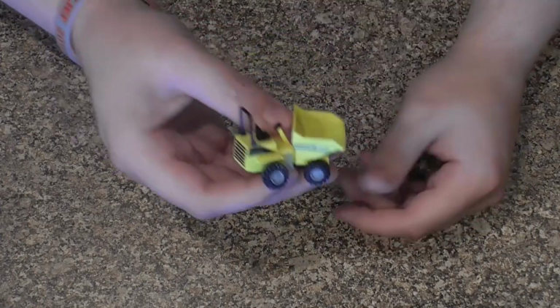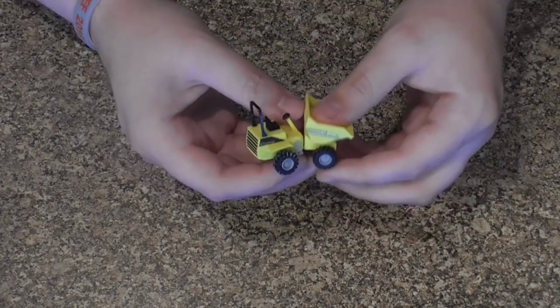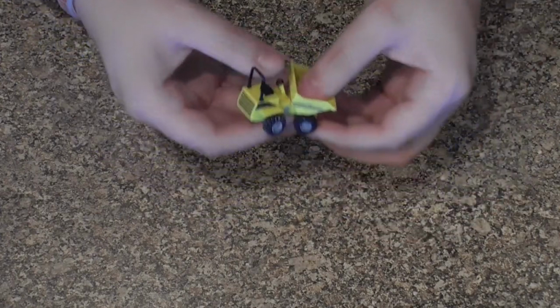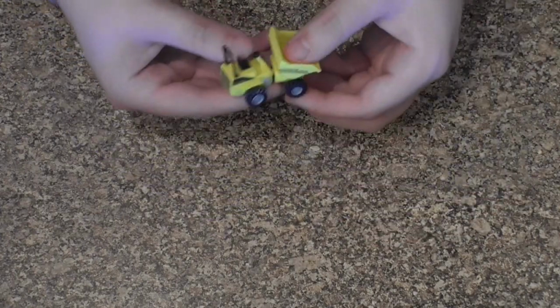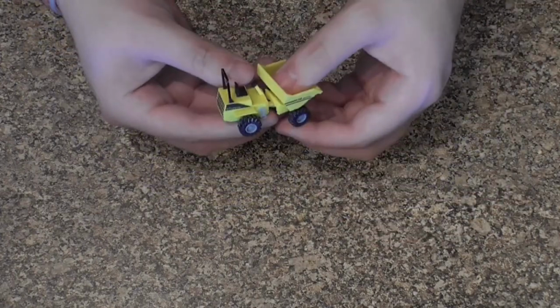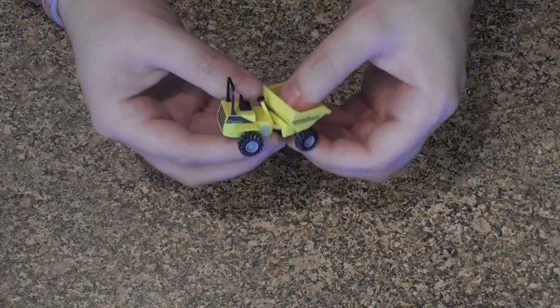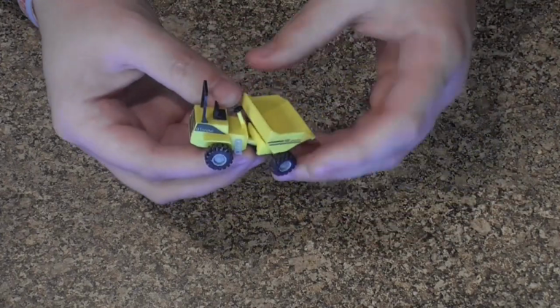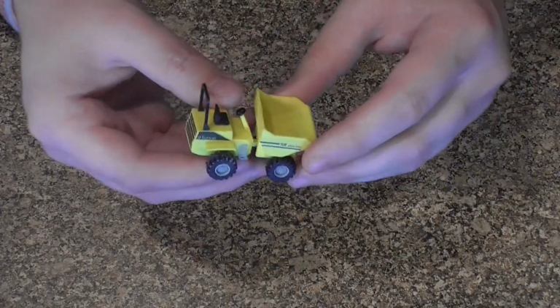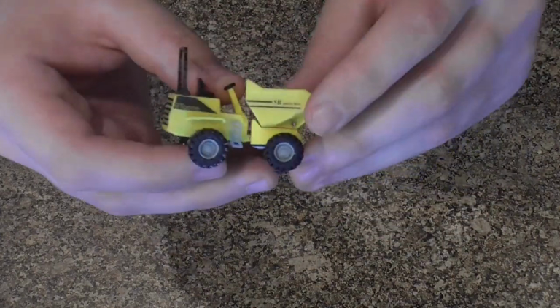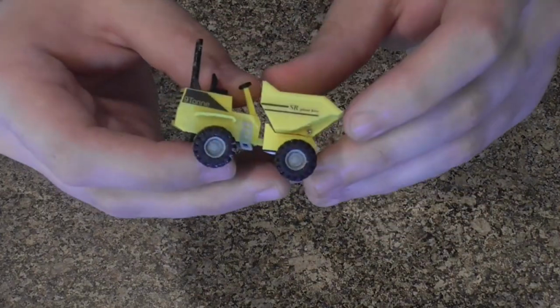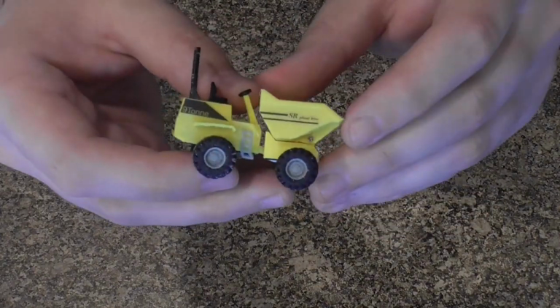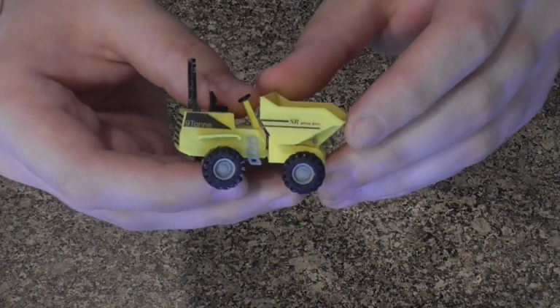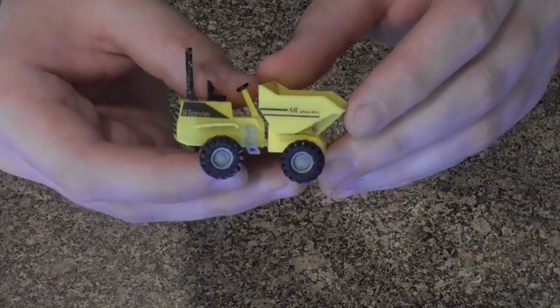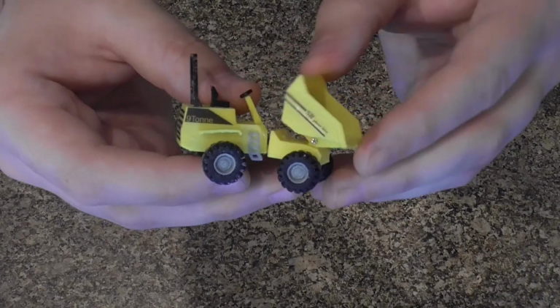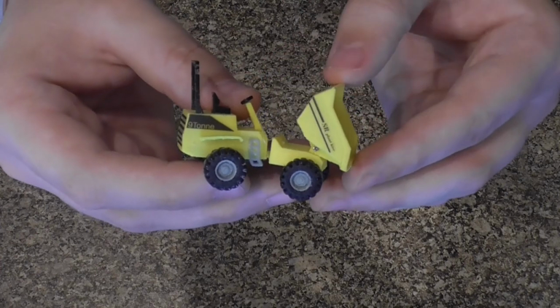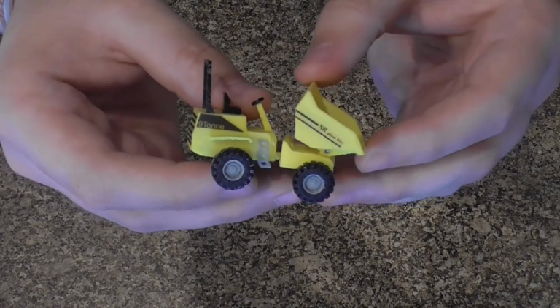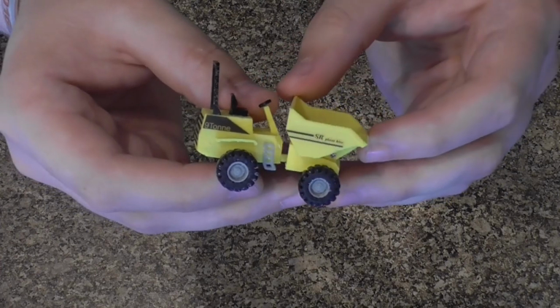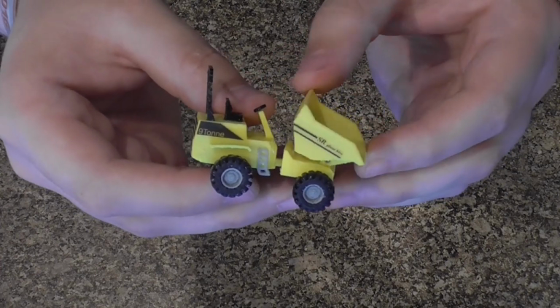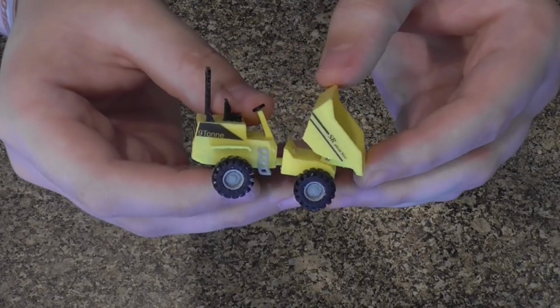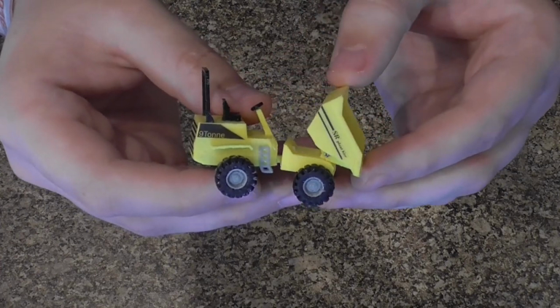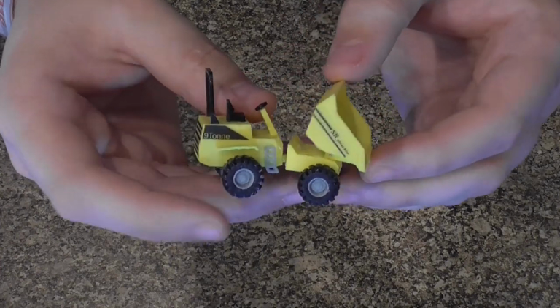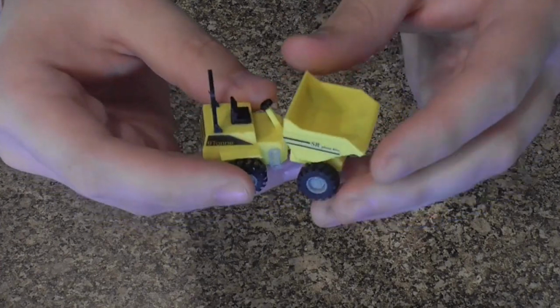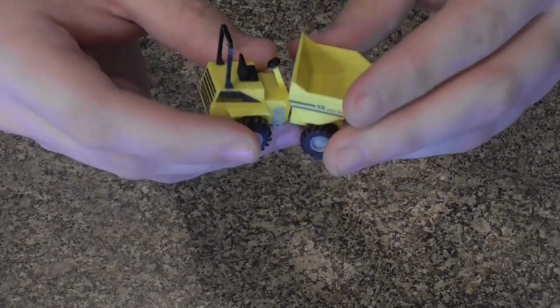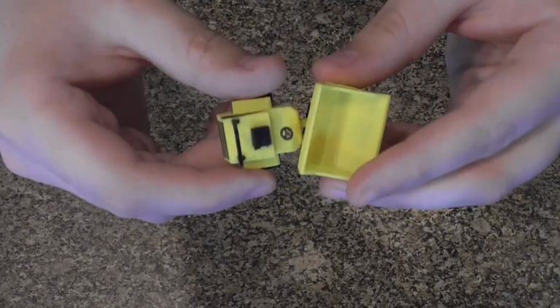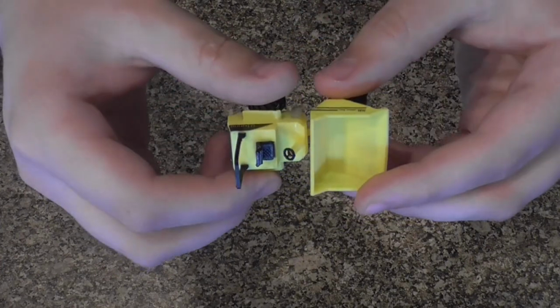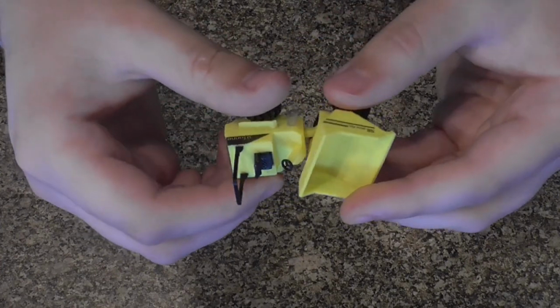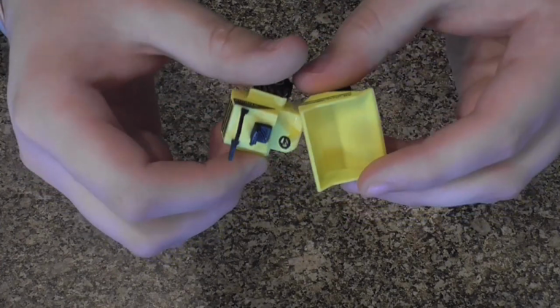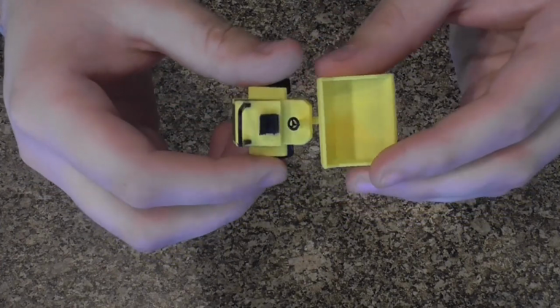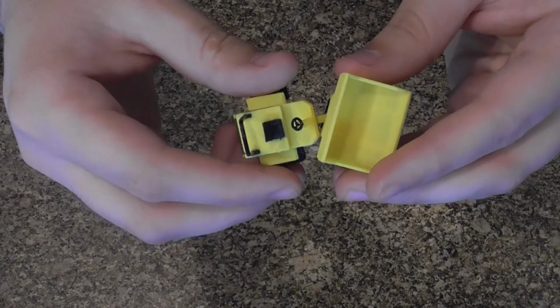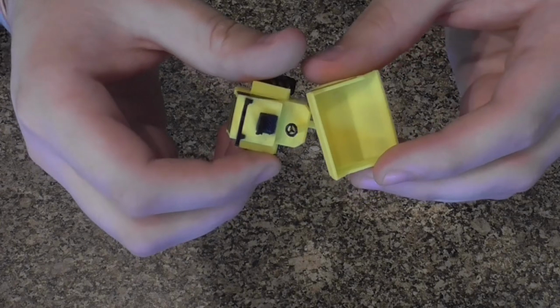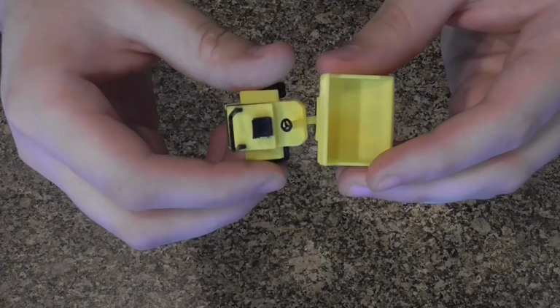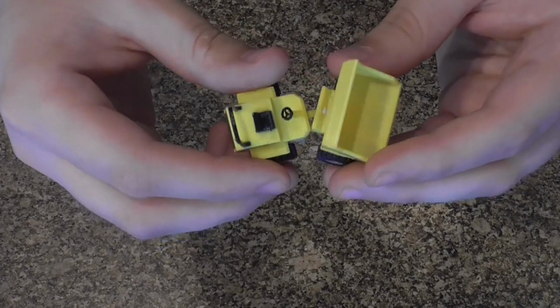This has been 3D printed by us top to toe — that's everything from the bucket to the wheels. As you can see we've got the tipping bucket there and also the fully articulated steering, just like the real thing.